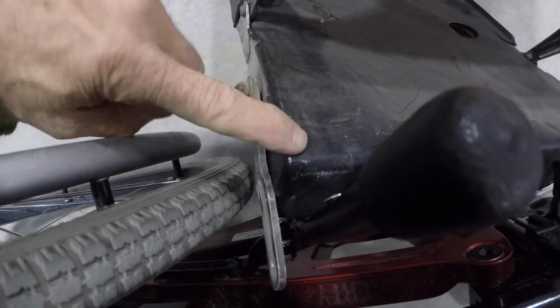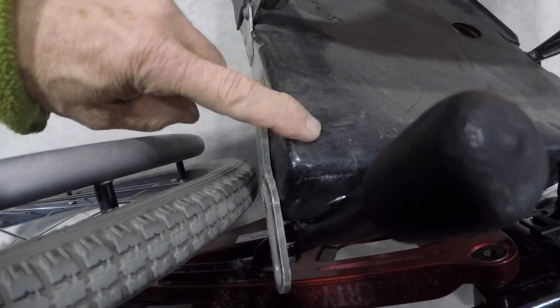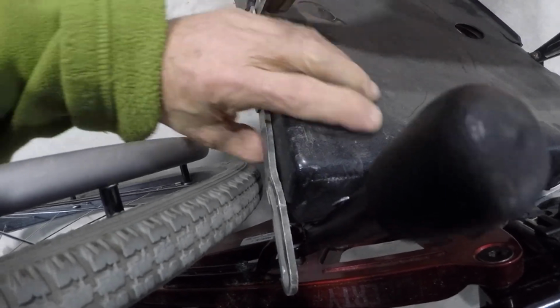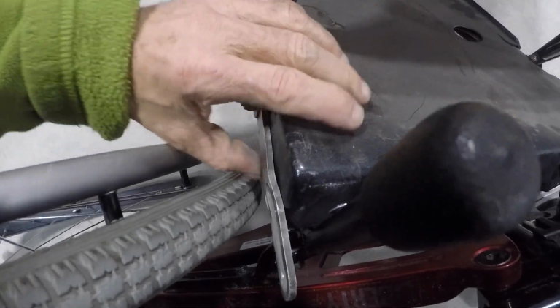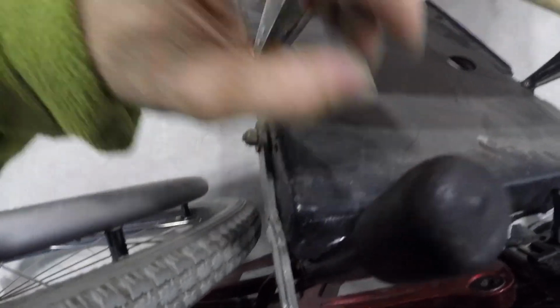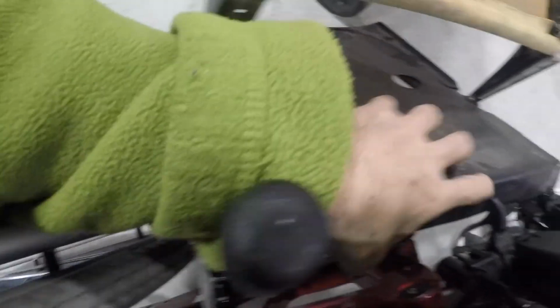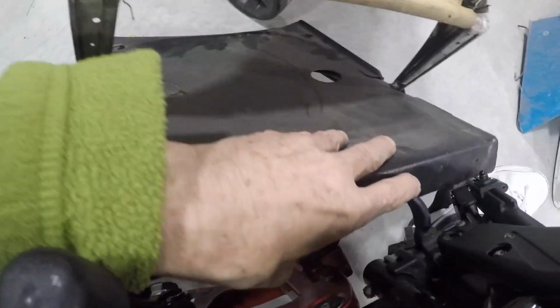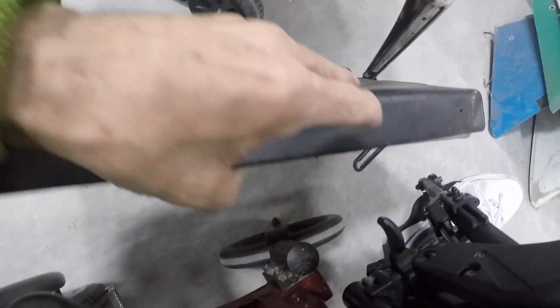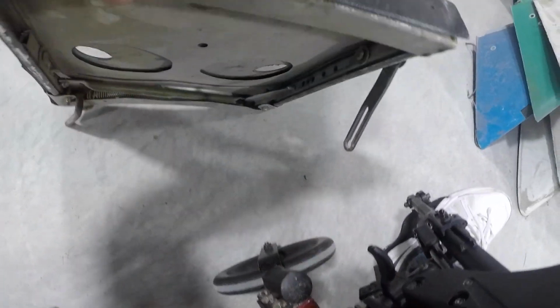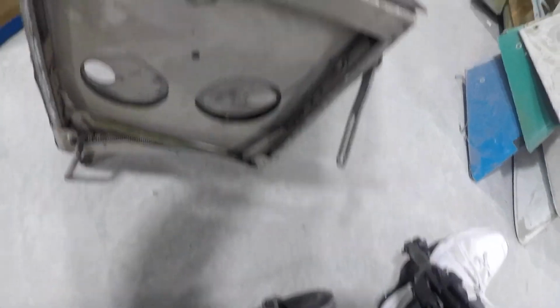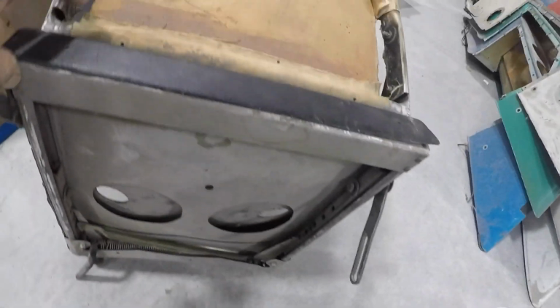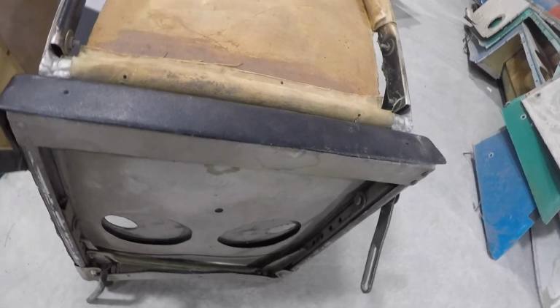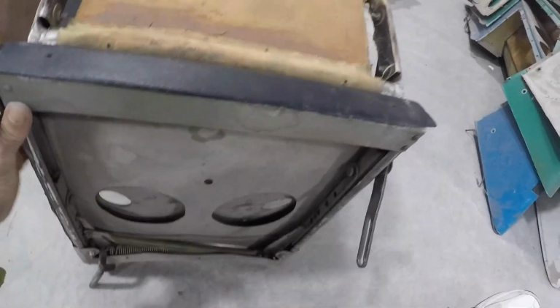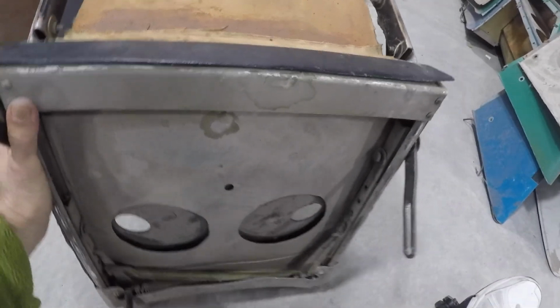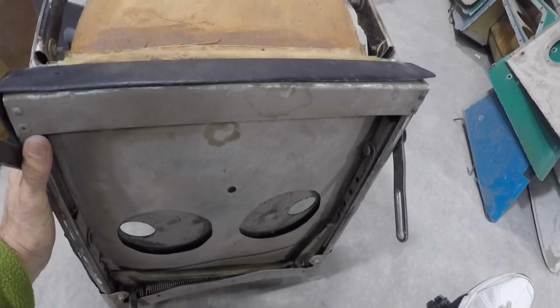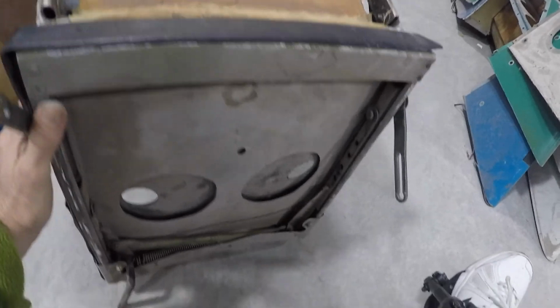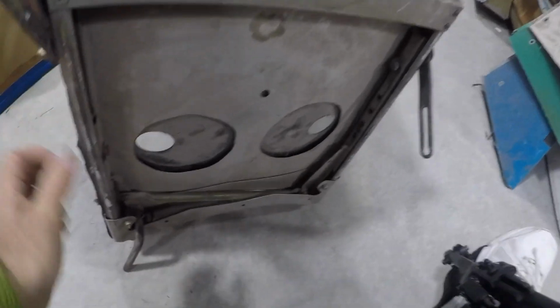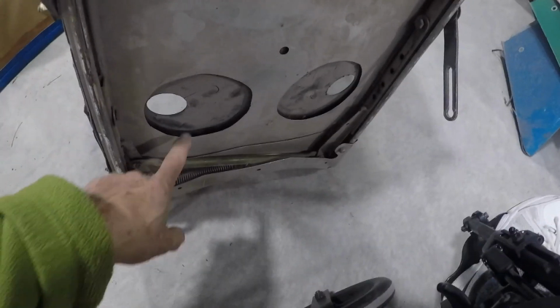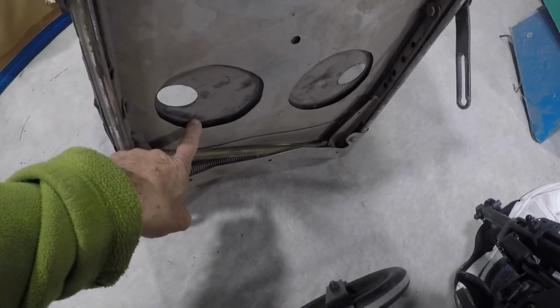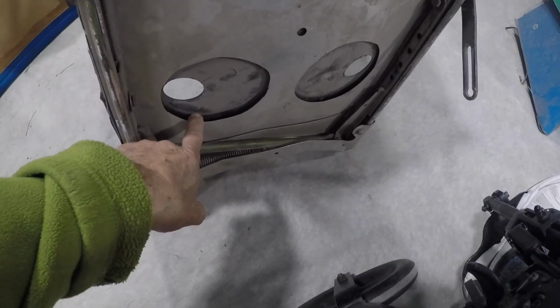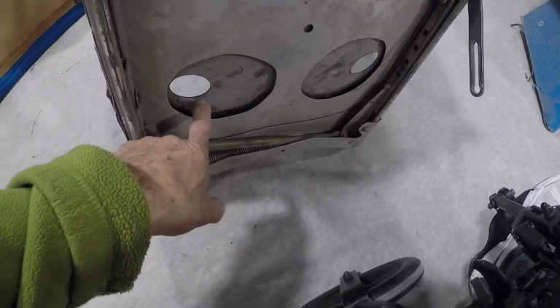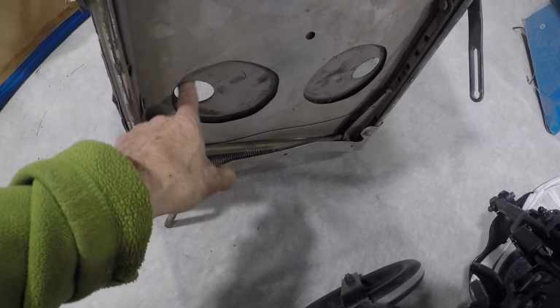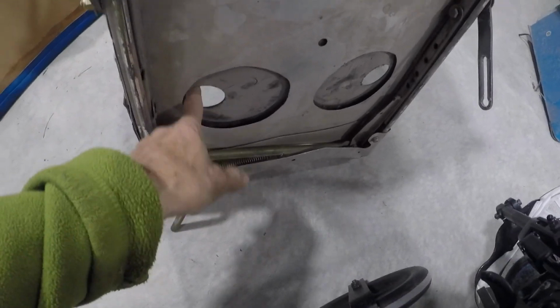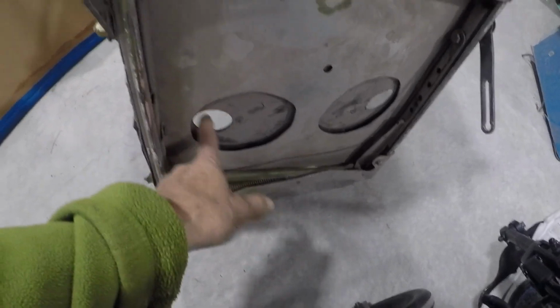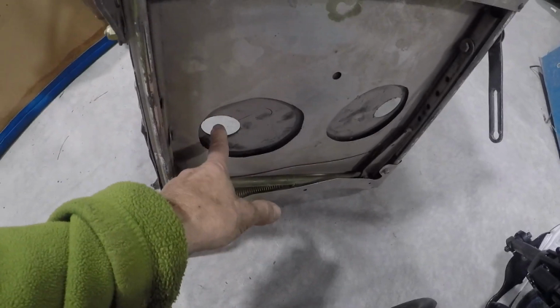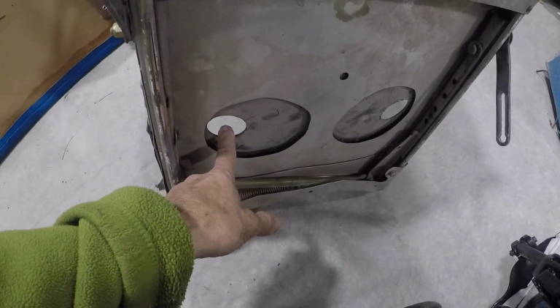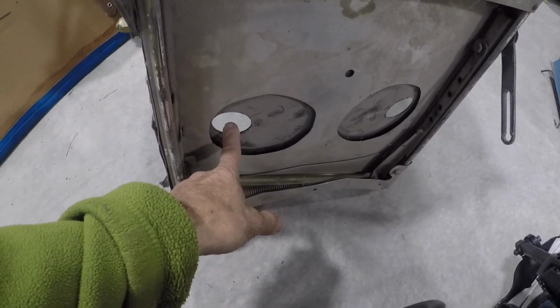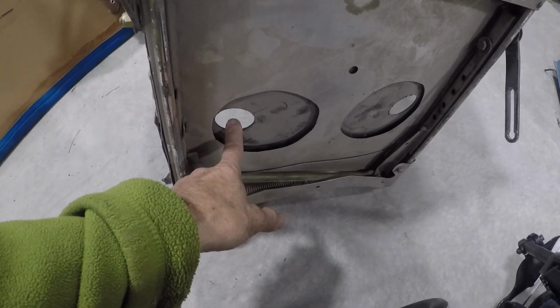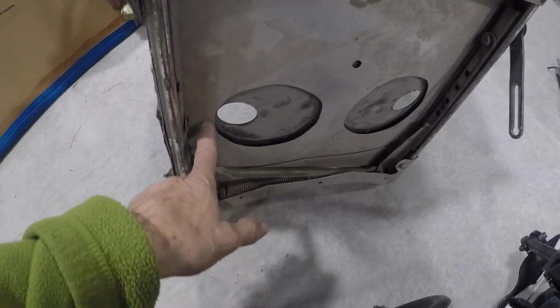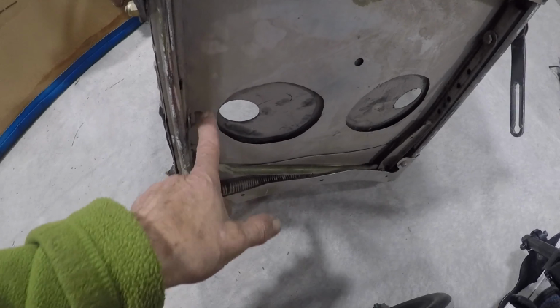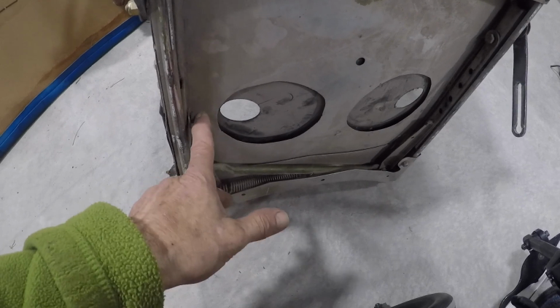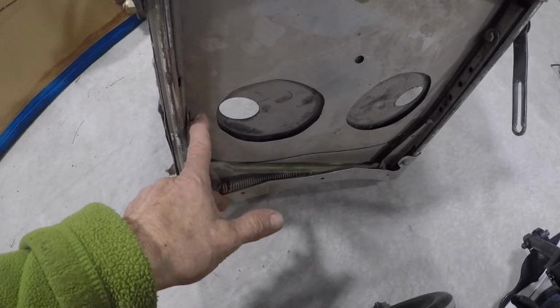It depends on what seat you have — whether you have the early model four-place seats or the later models. Interesting on this one: here's the cutout in the plastic for getting to the bolts that go into your seat rails.